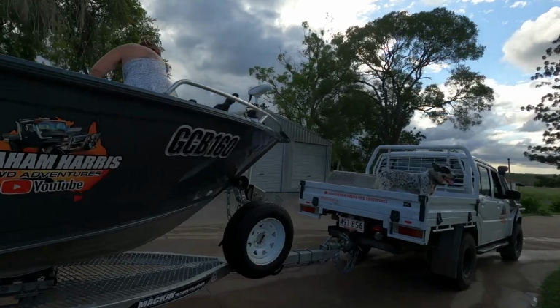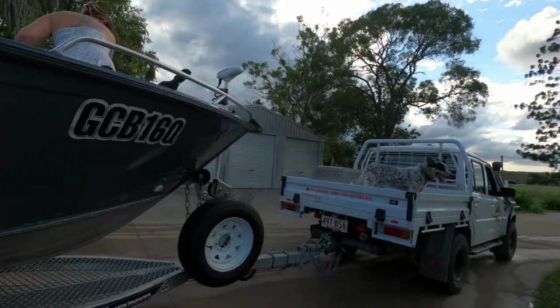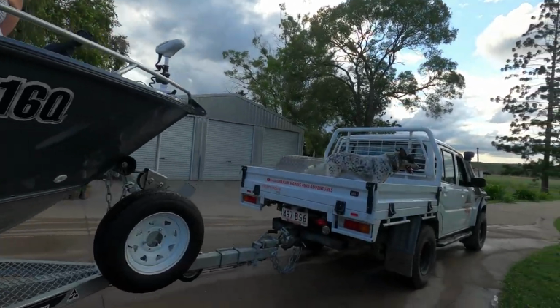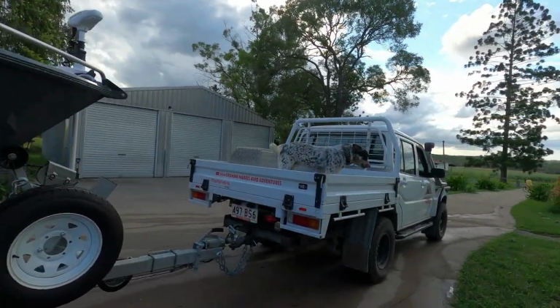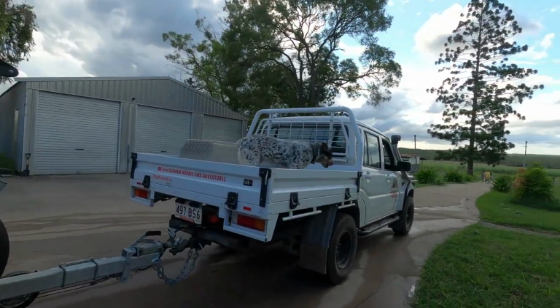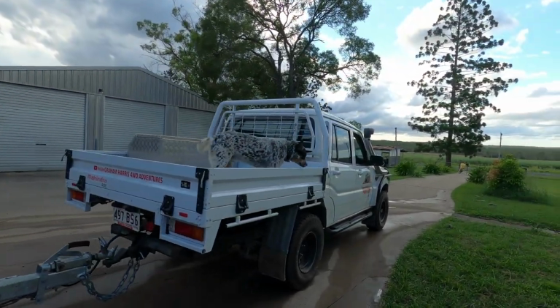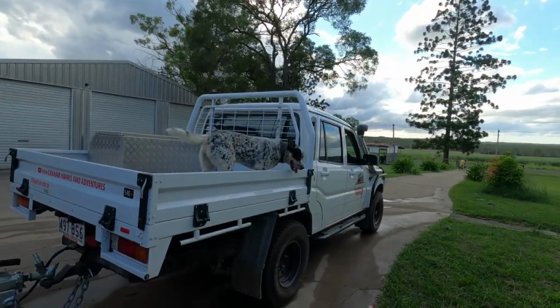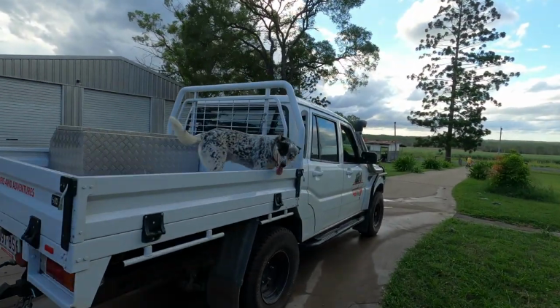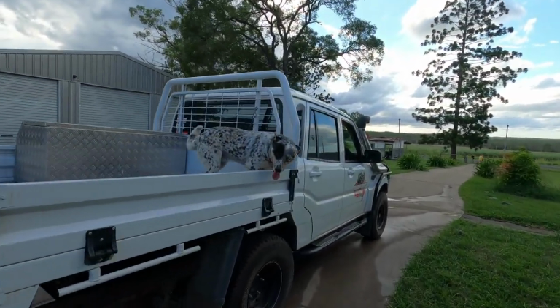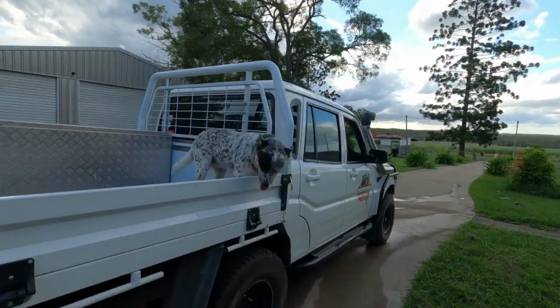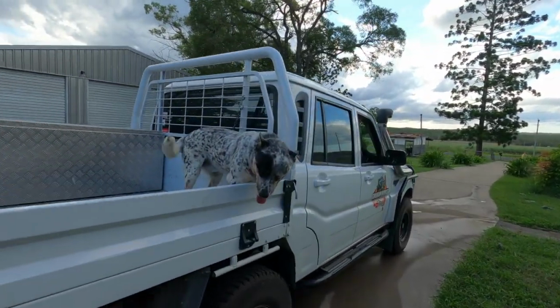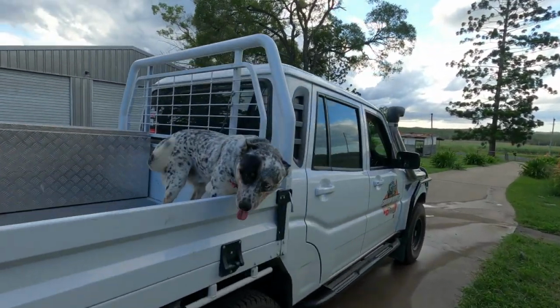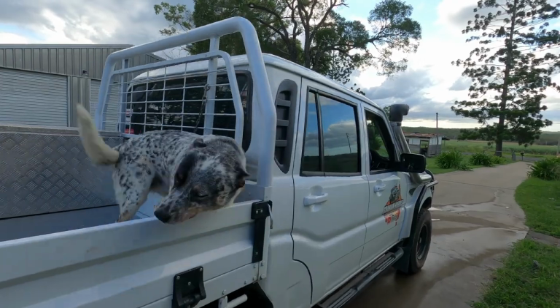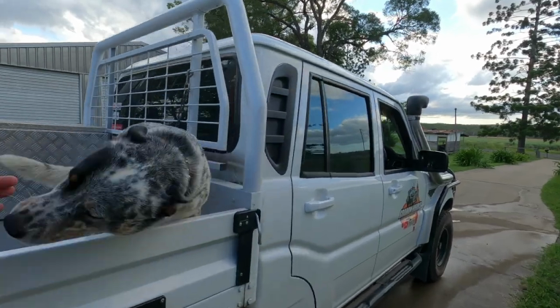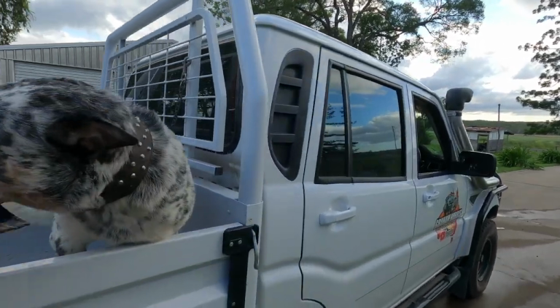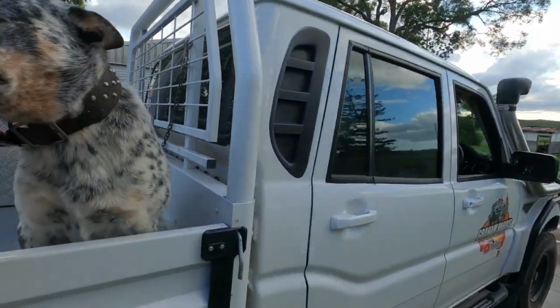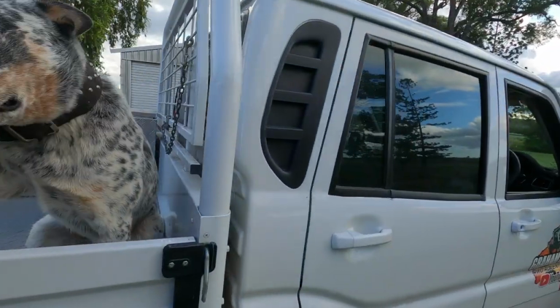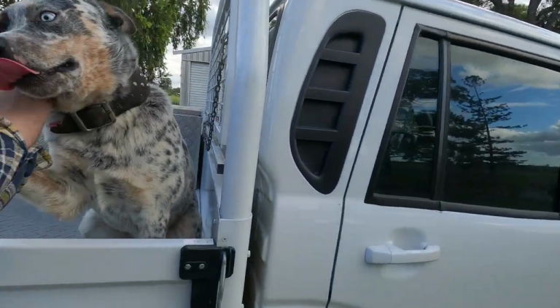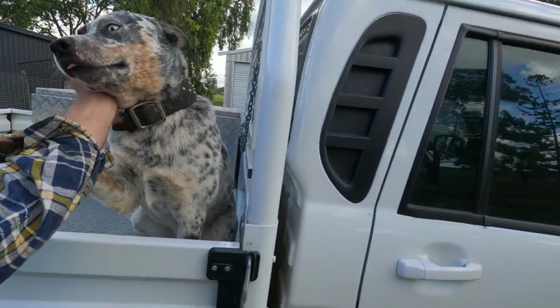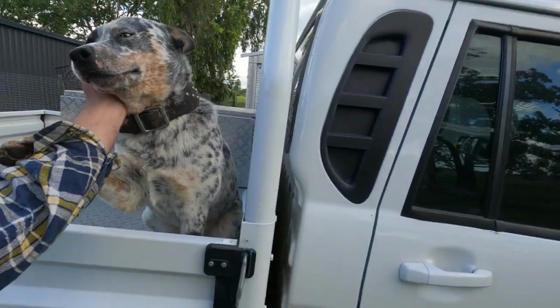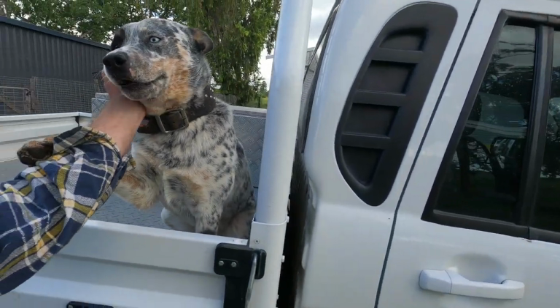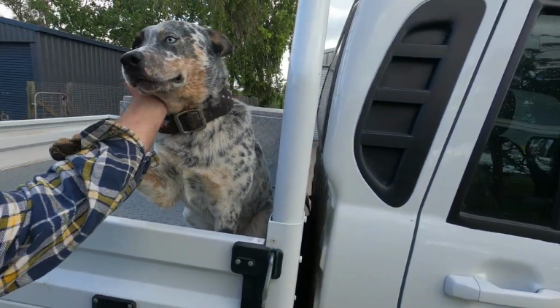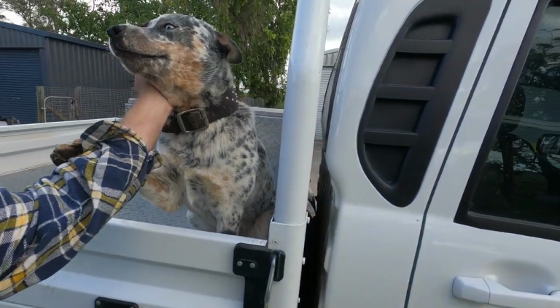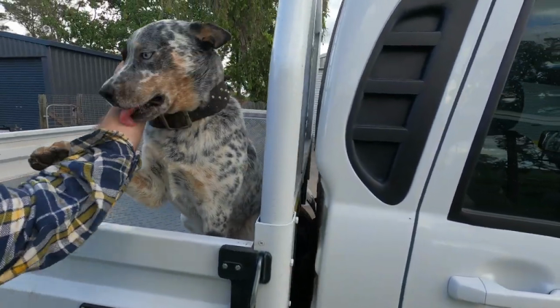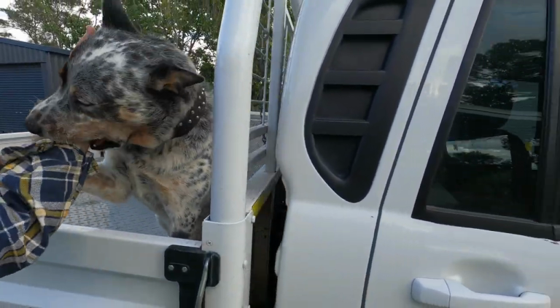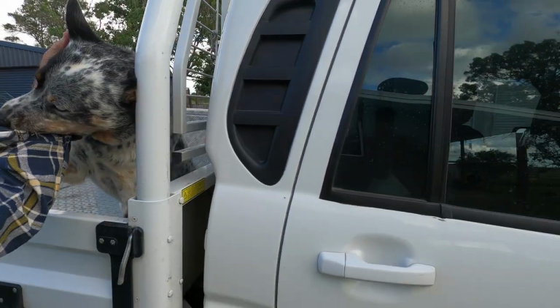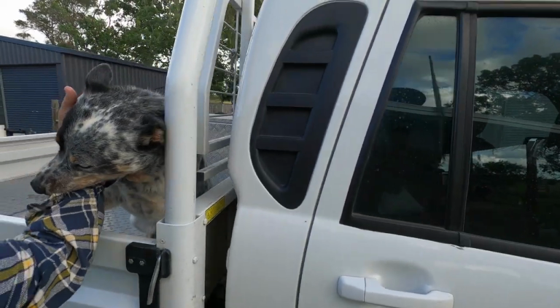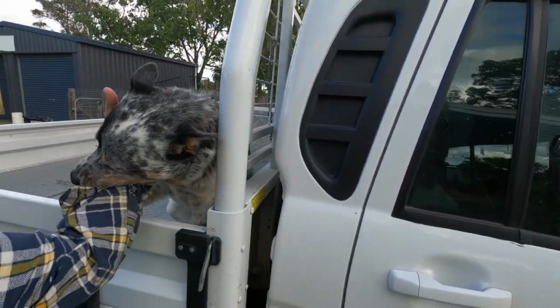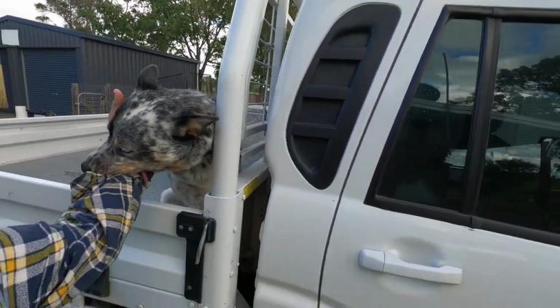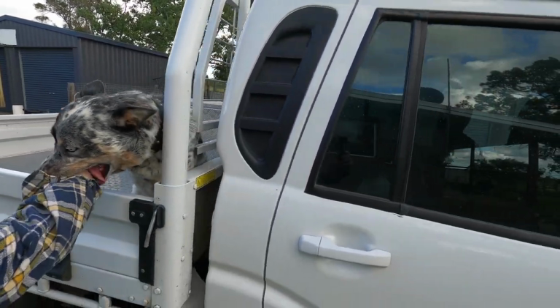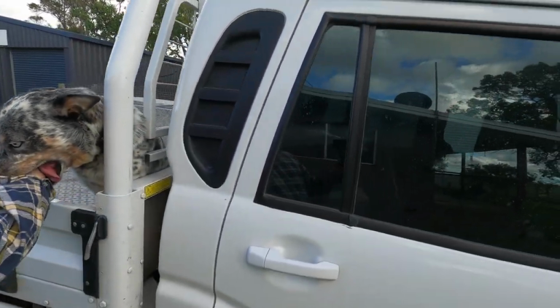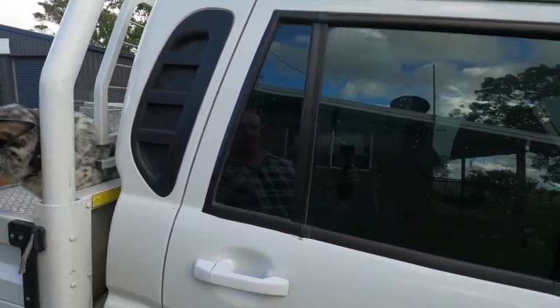Look at the dozer dog — you're a good boy aren't you! Ow, that's my arm, thank you!